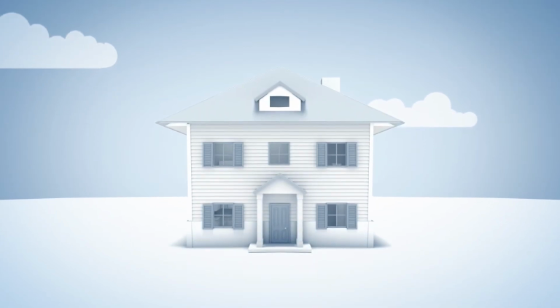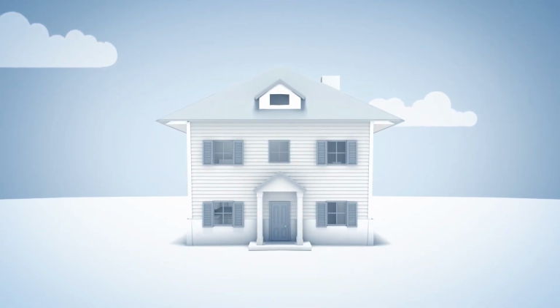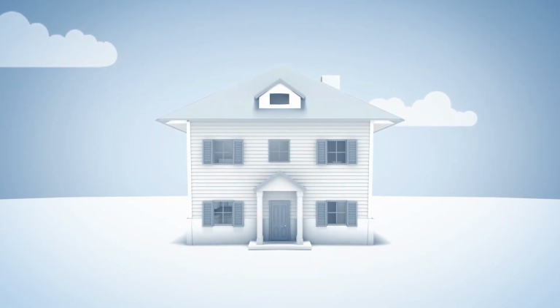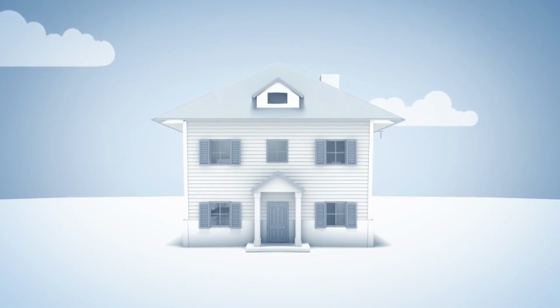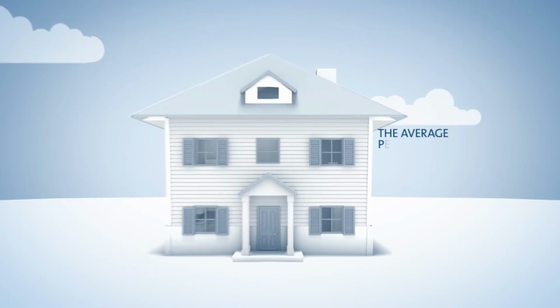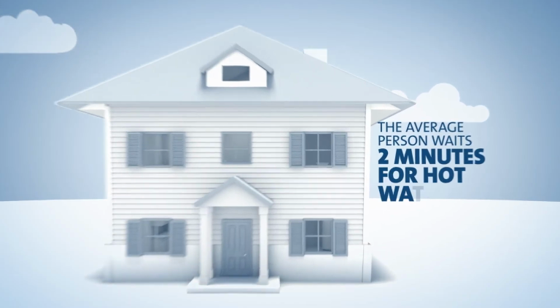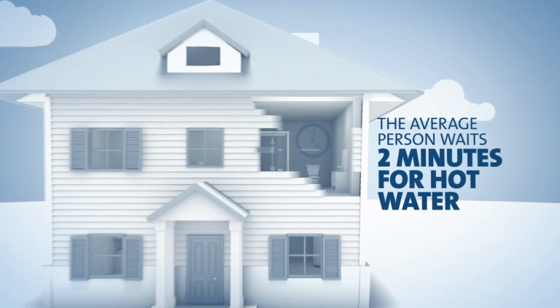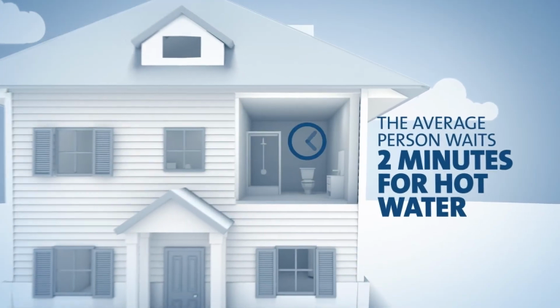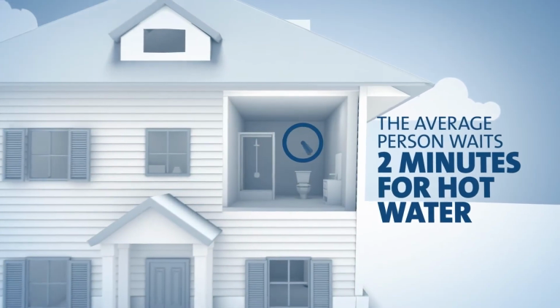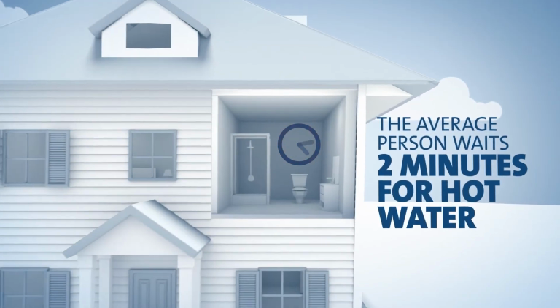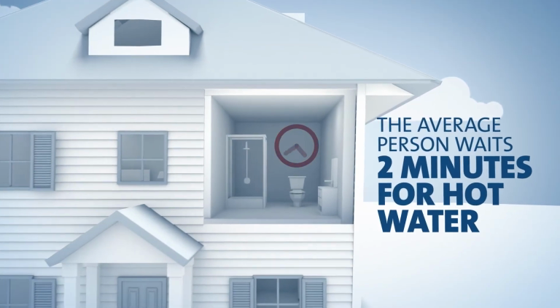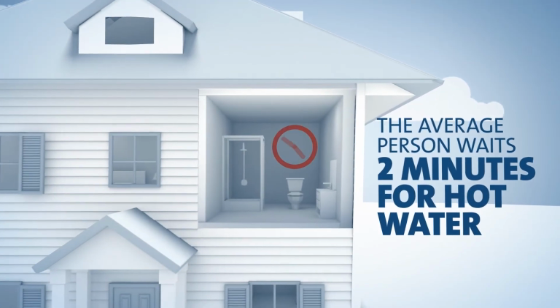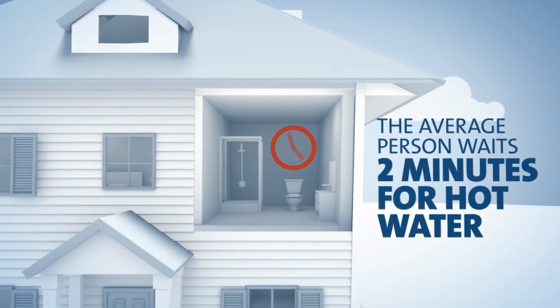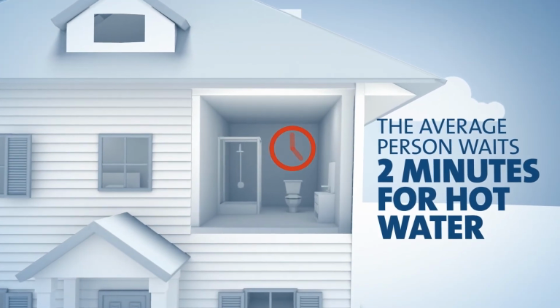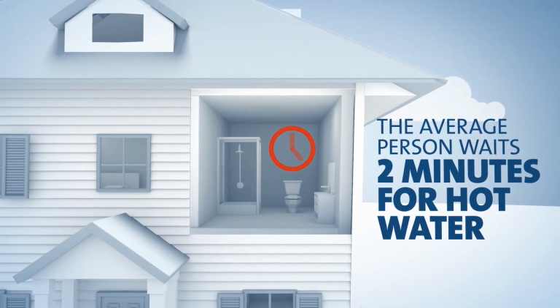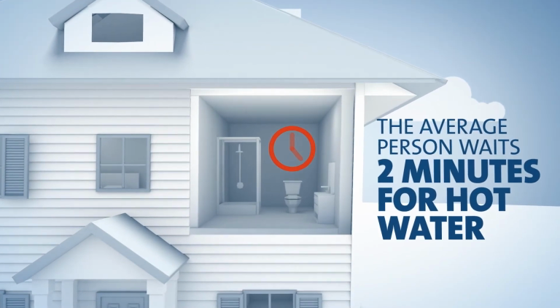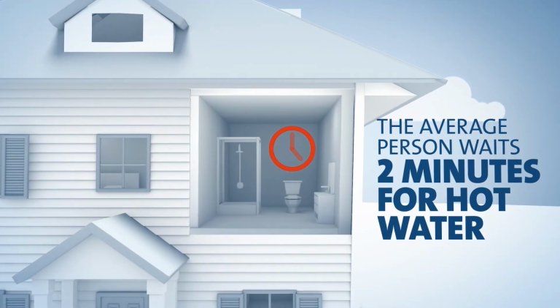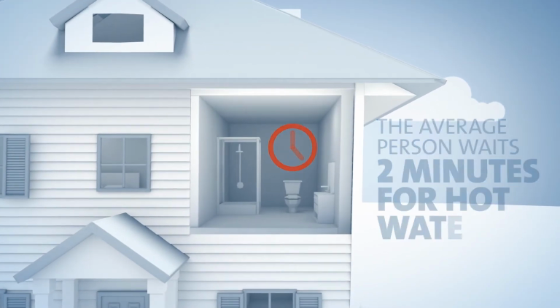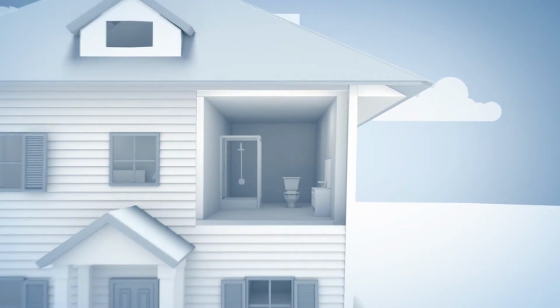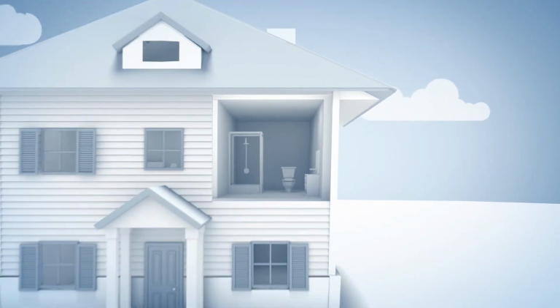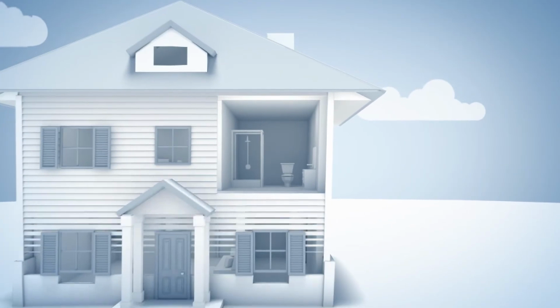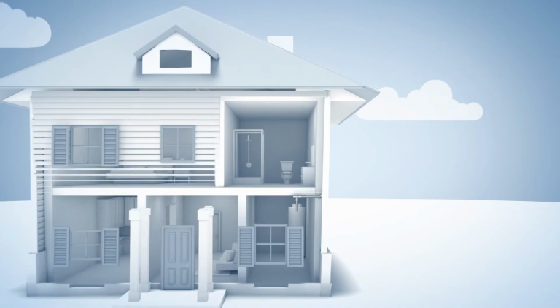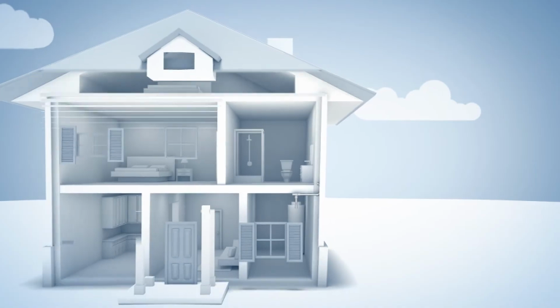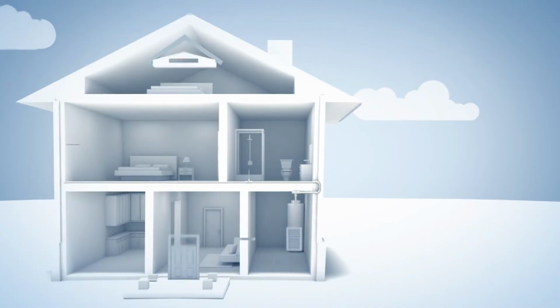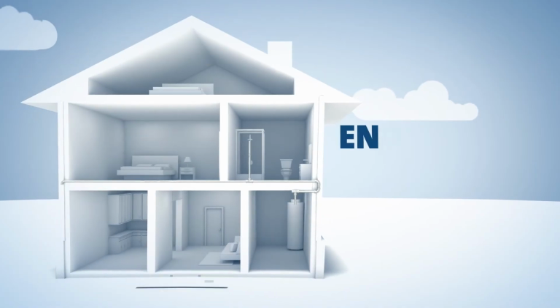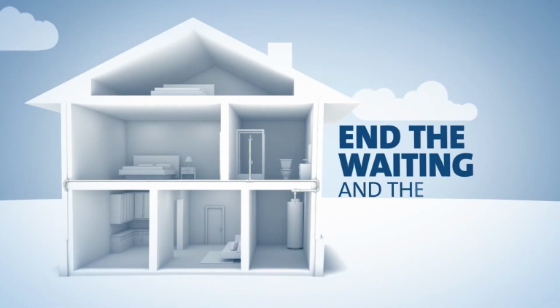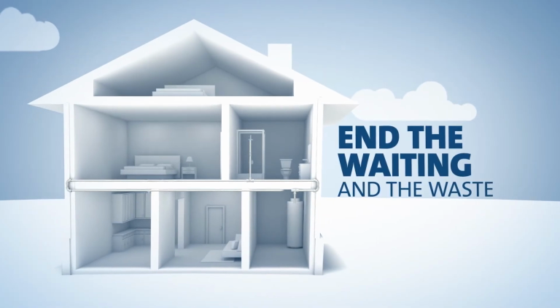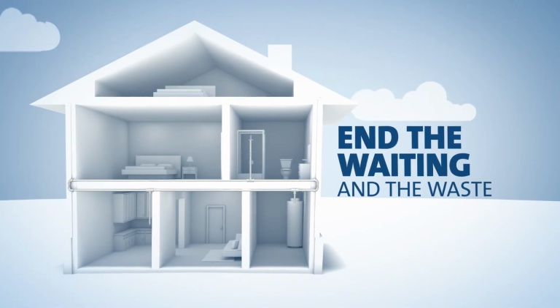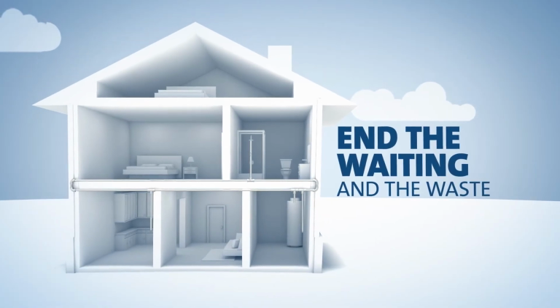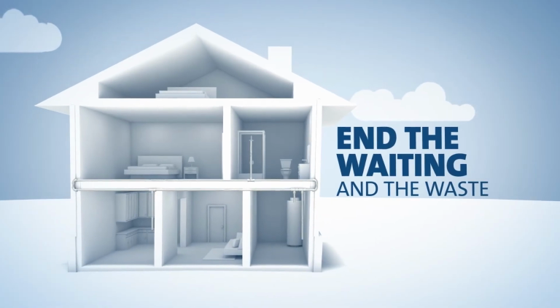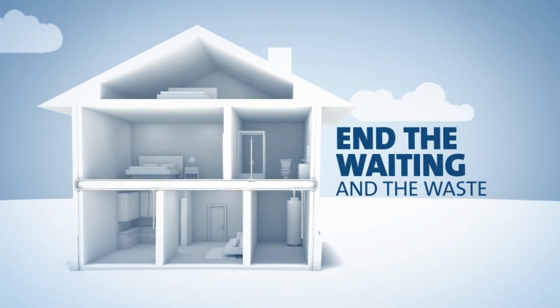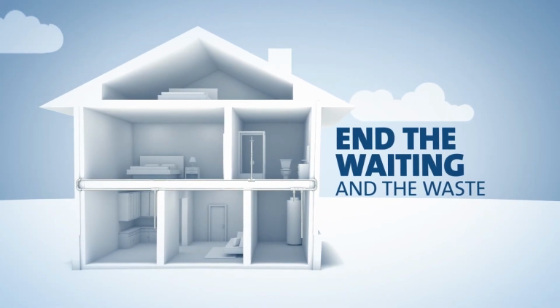The average homeowner spends over two minutes waiting for hot water in their showers. Hot water recirculation systems end the waiting and the waste.